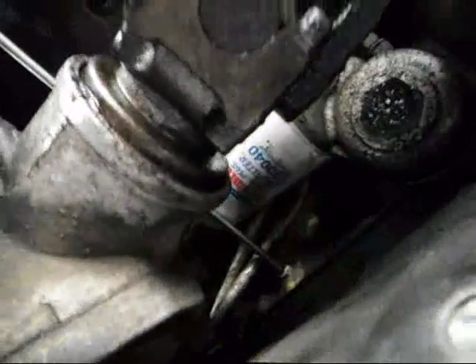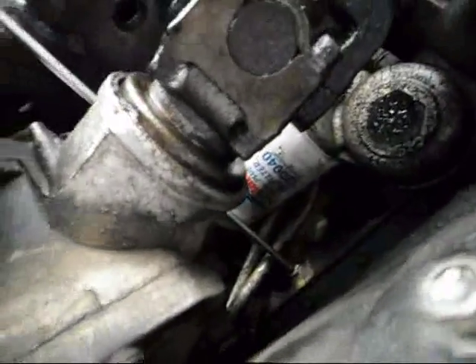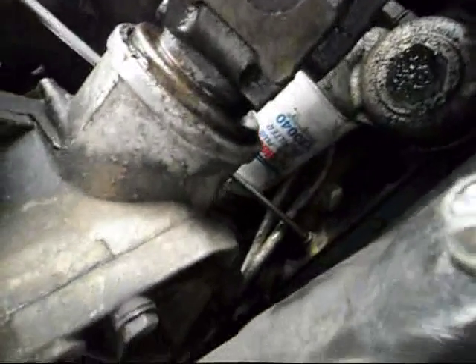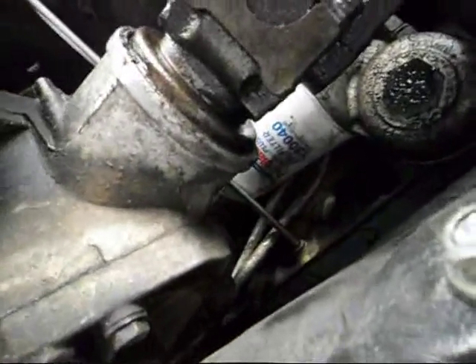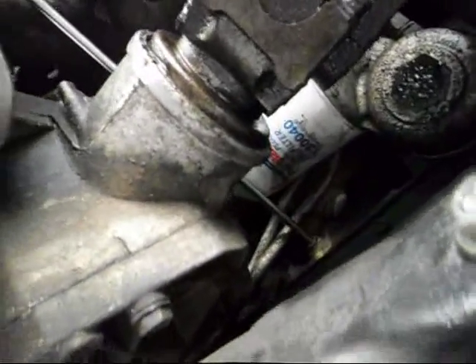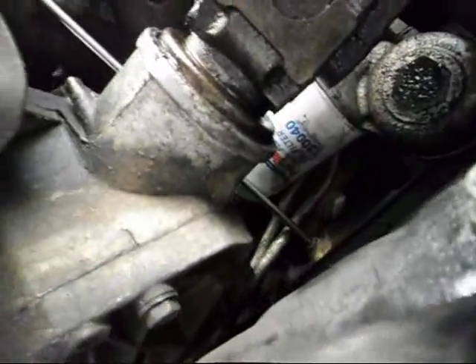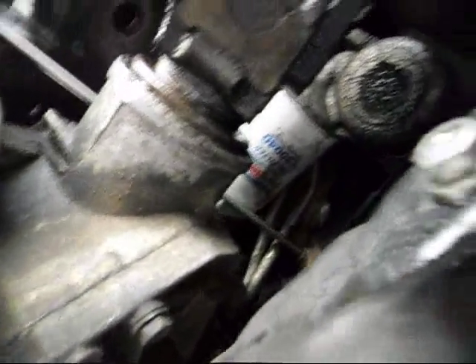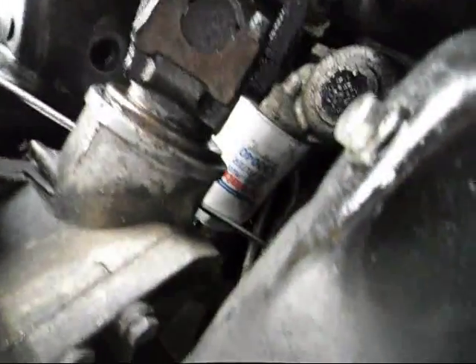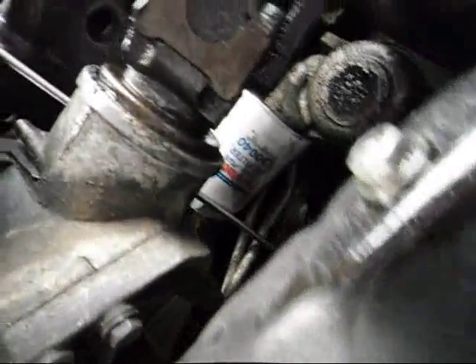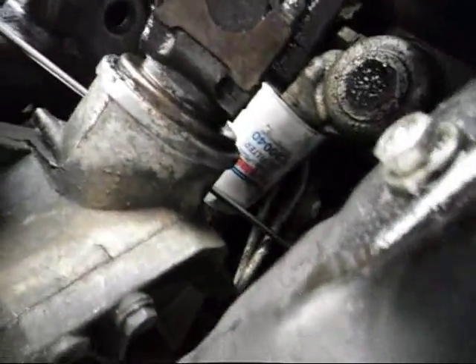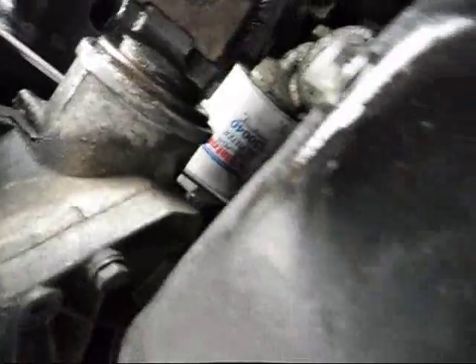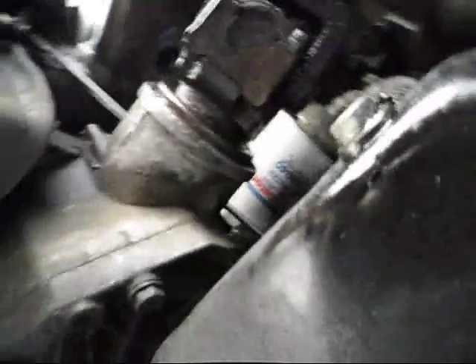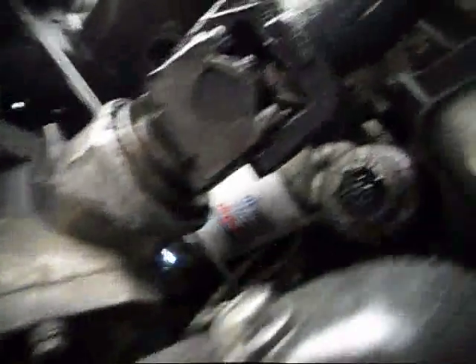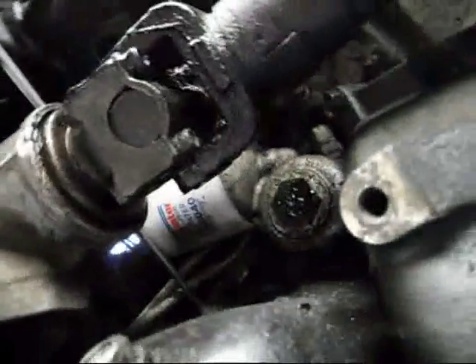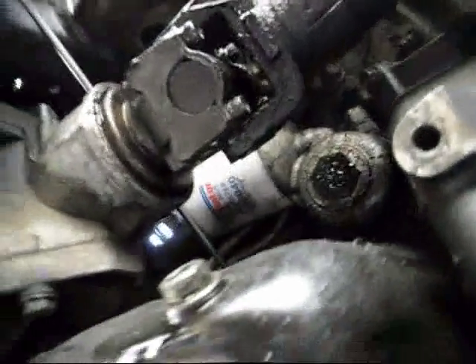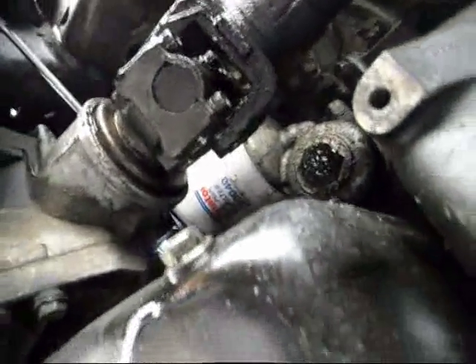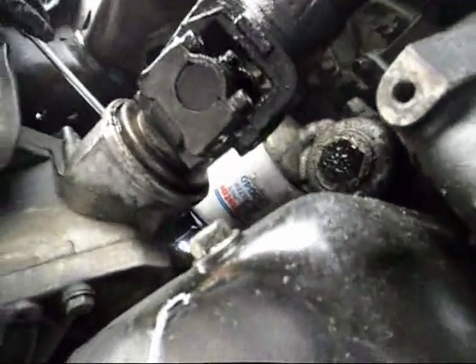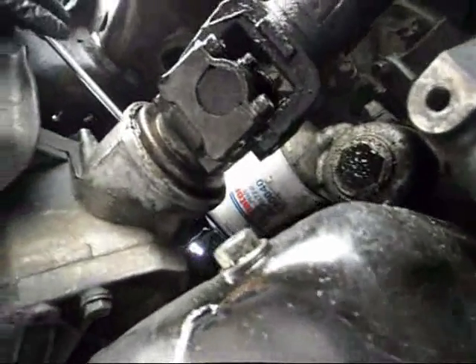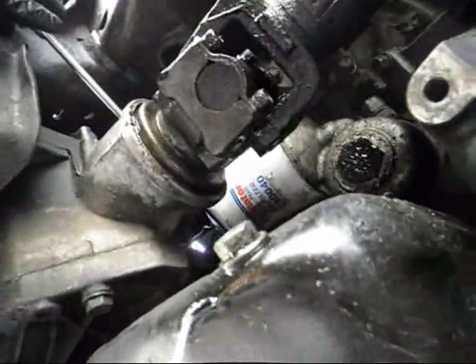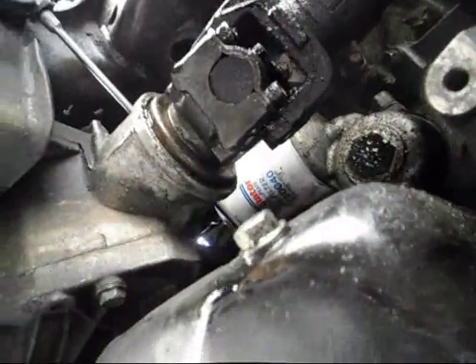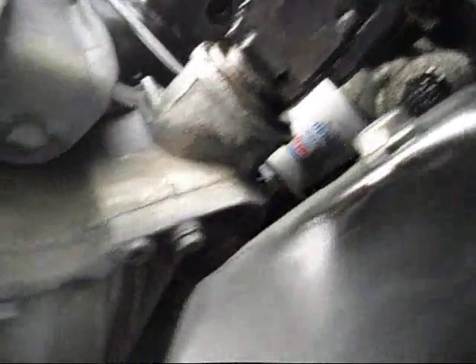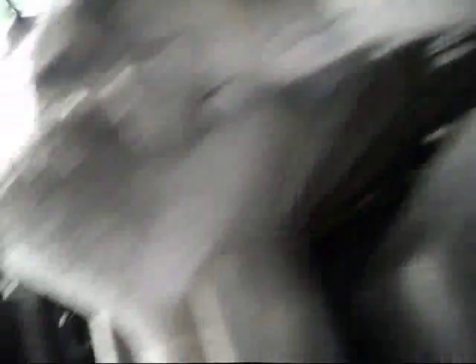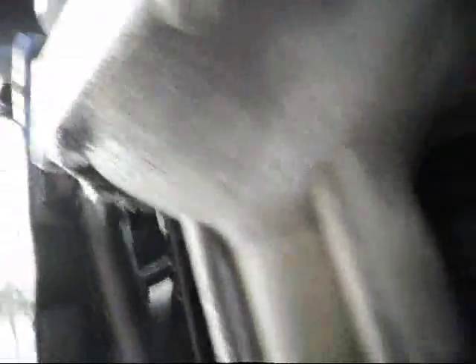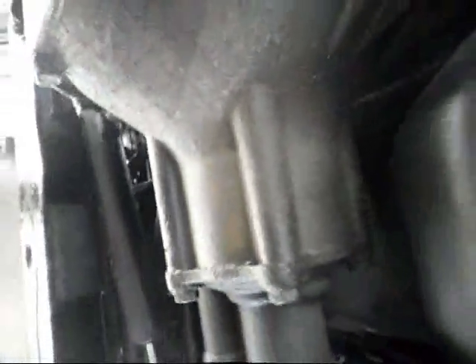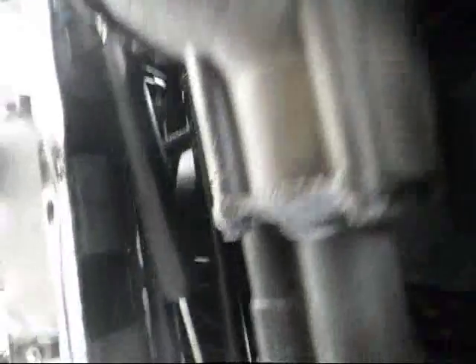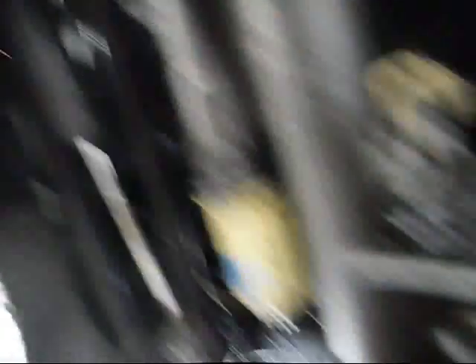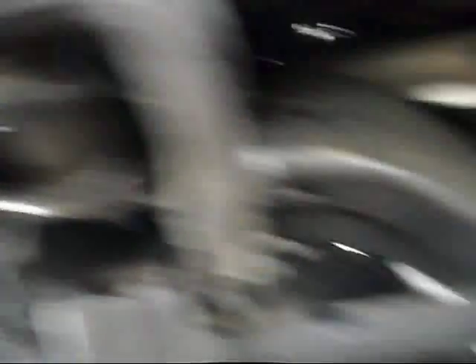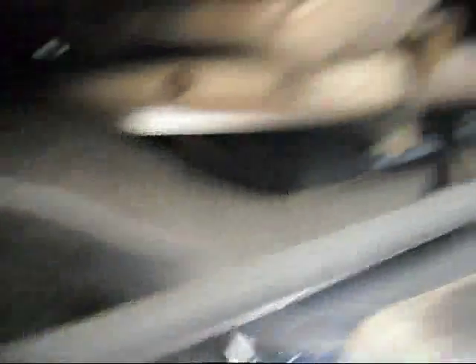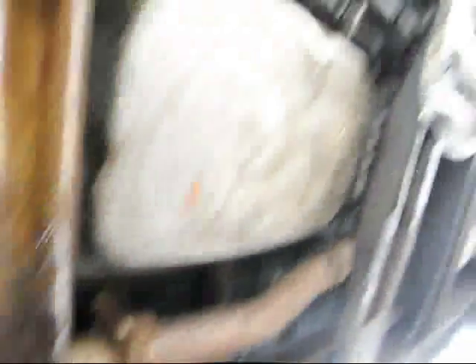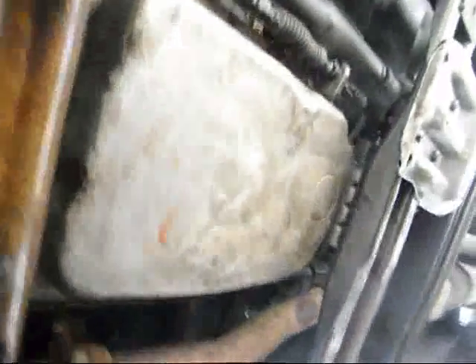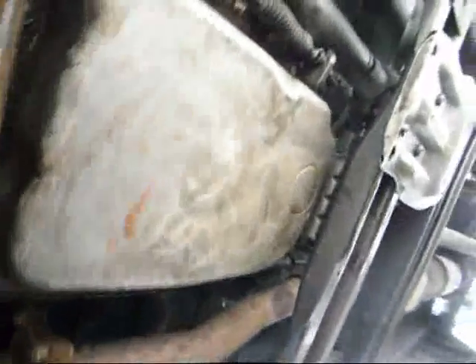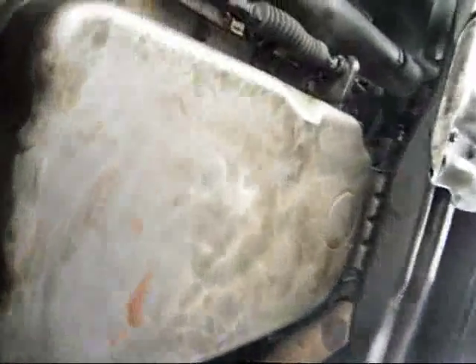I'm underneath the truck. I'm going to take out the plug that is going to let the antifreeze go flying out all over me, so I think there's a better place for me than underneath the T-rock.